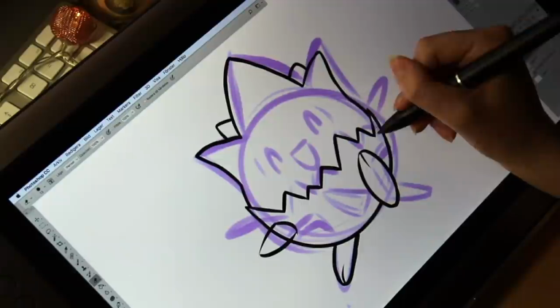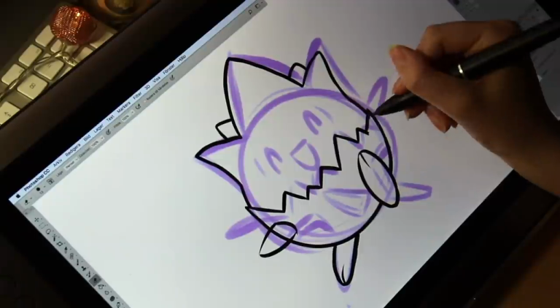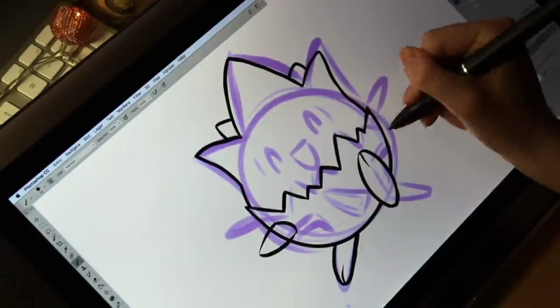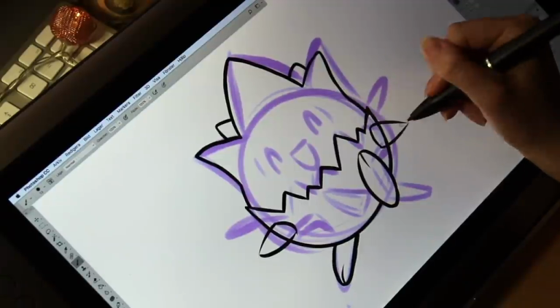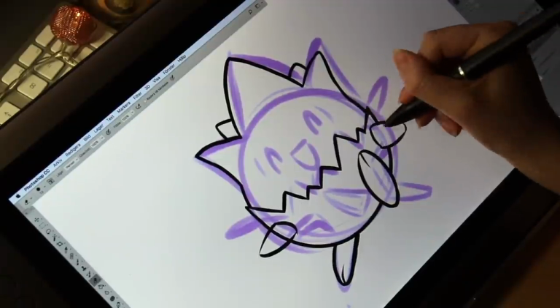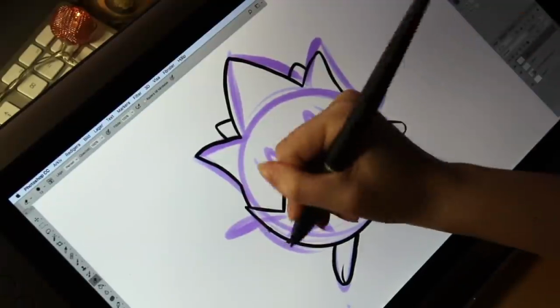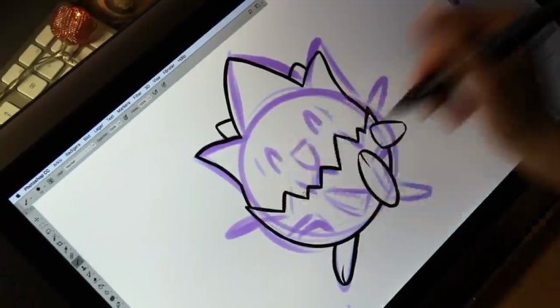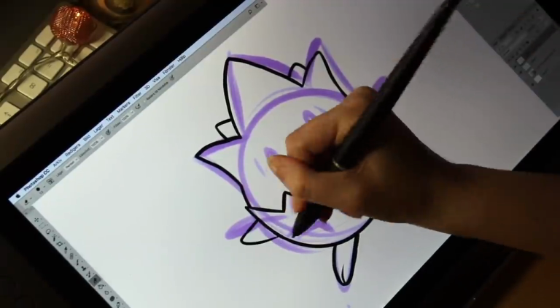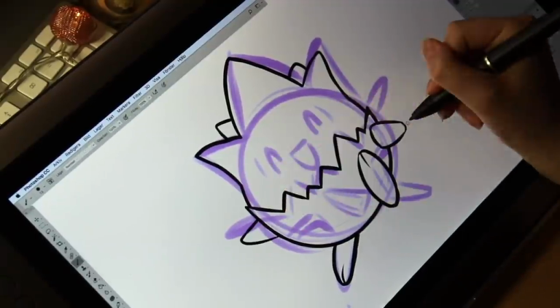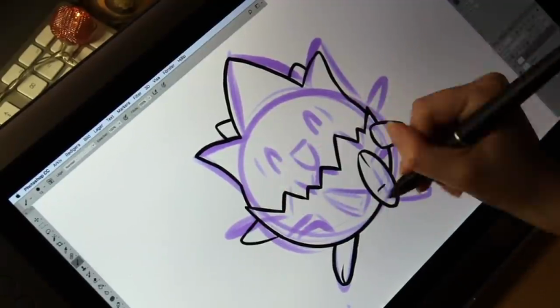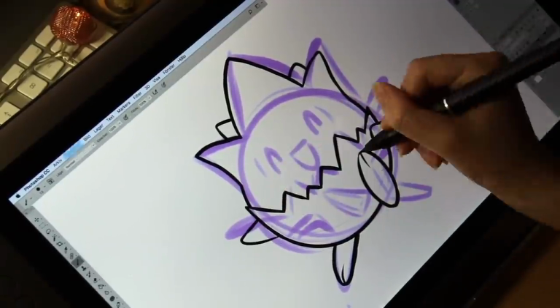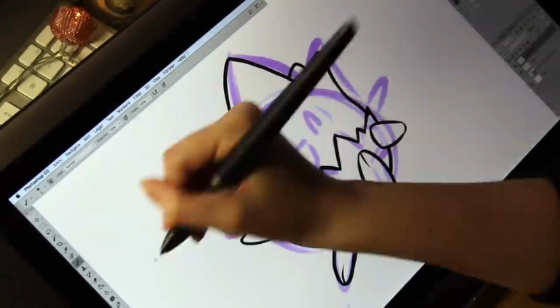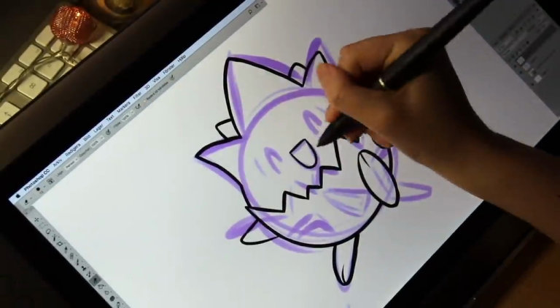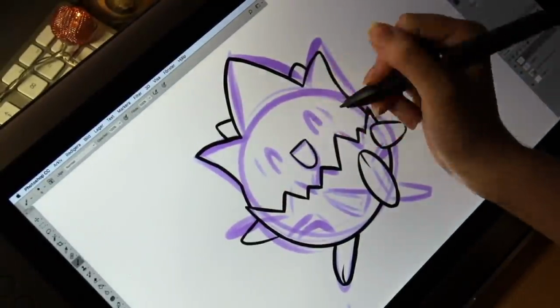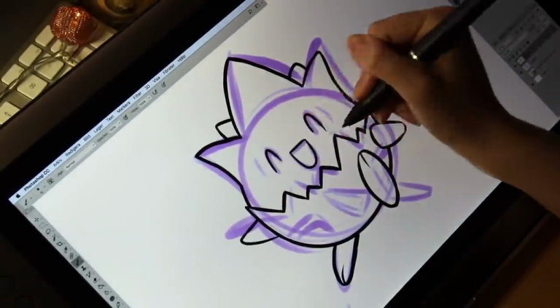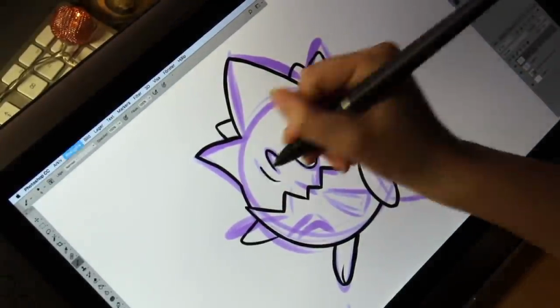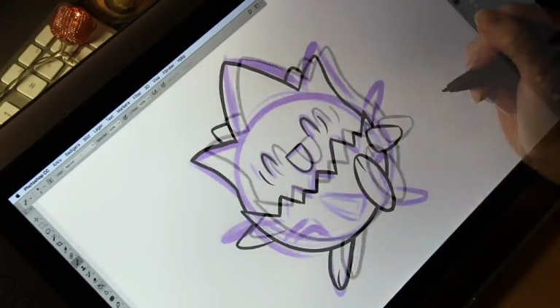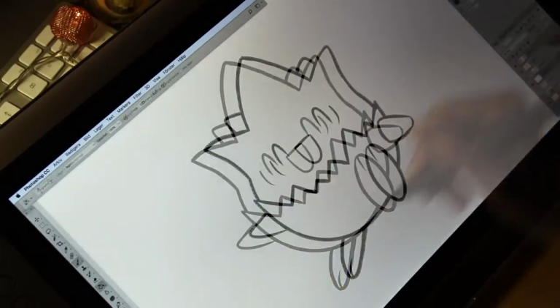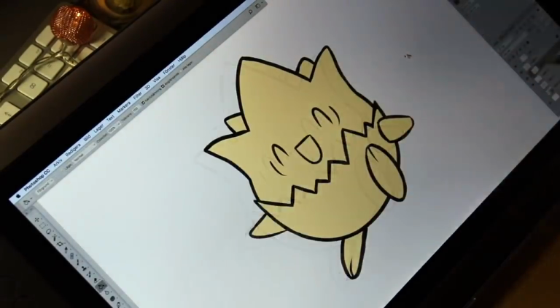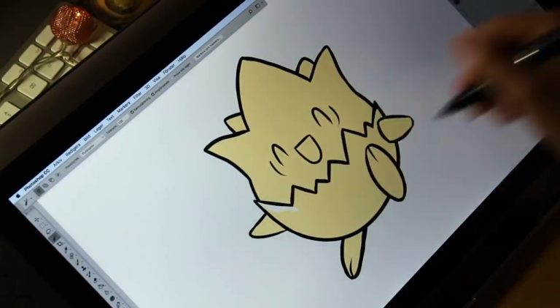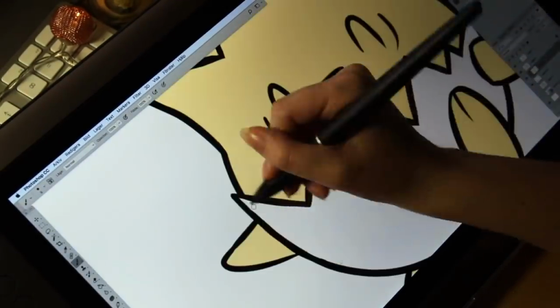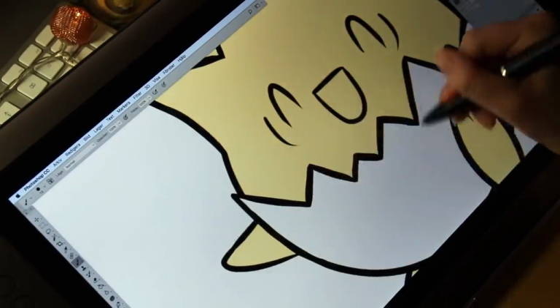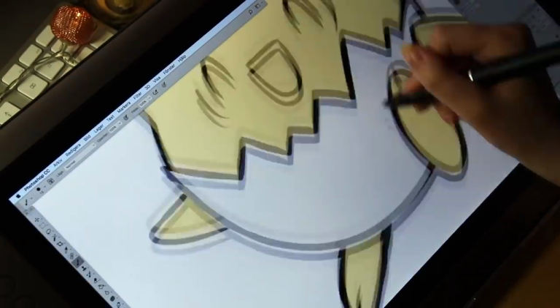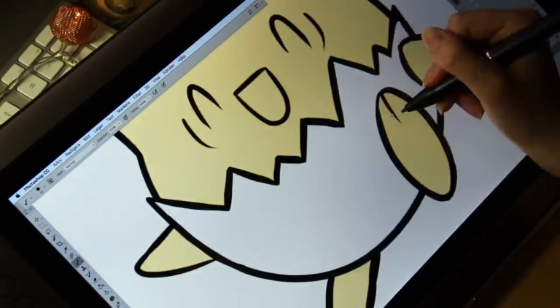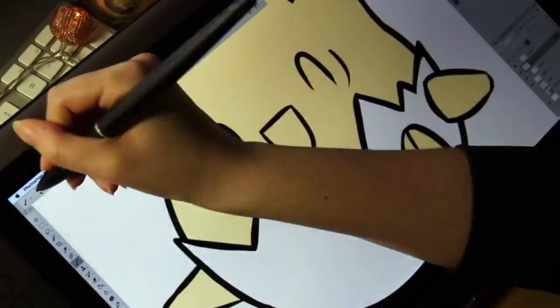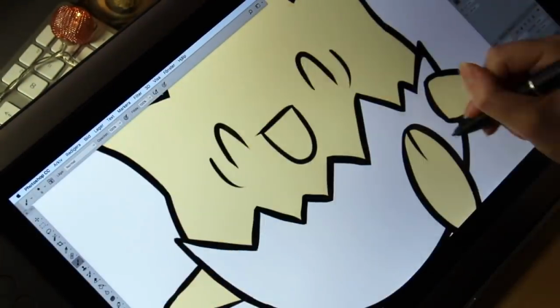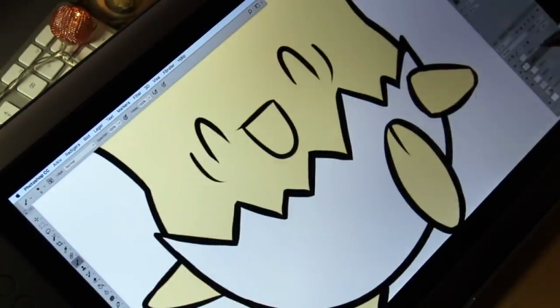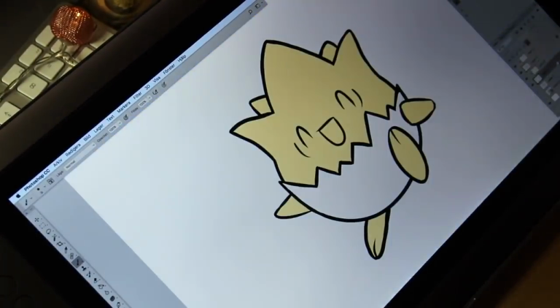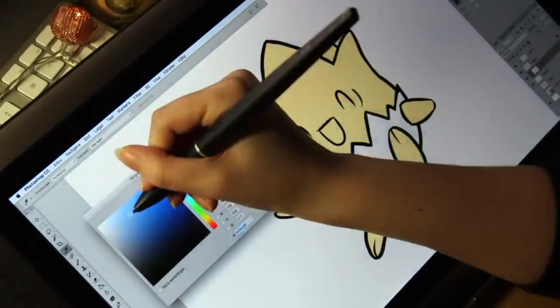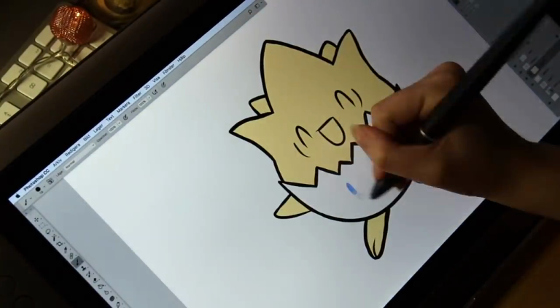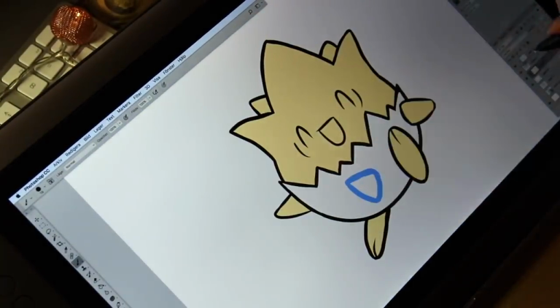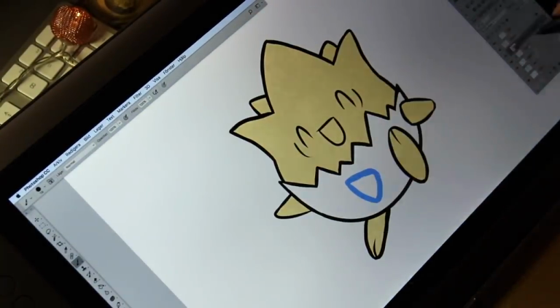Comment down below if you would like to see more videos like this, and what Pokémon or other character I should make next. Maybe I should try a different shape, like squares perhaps.